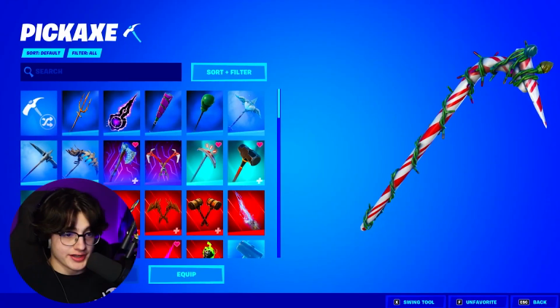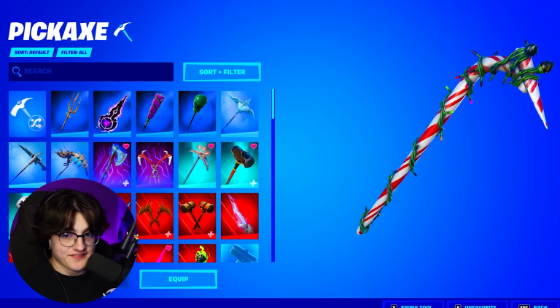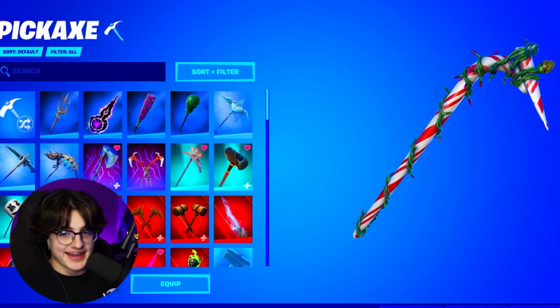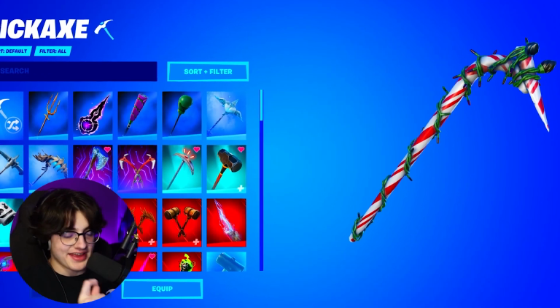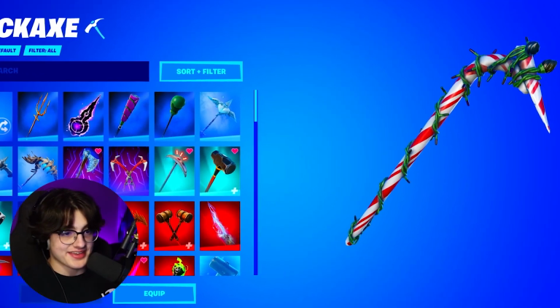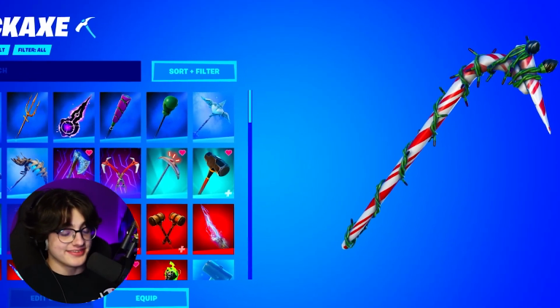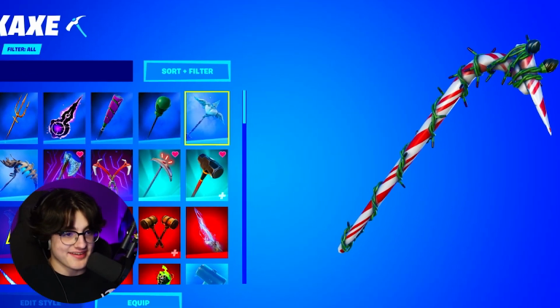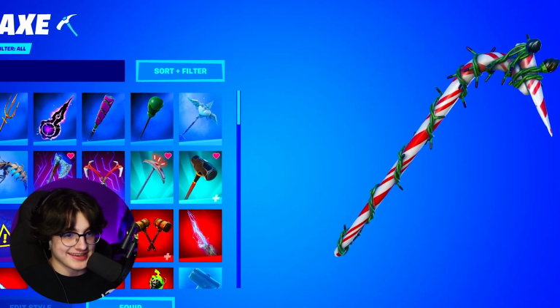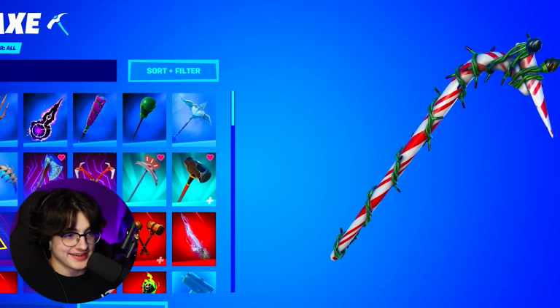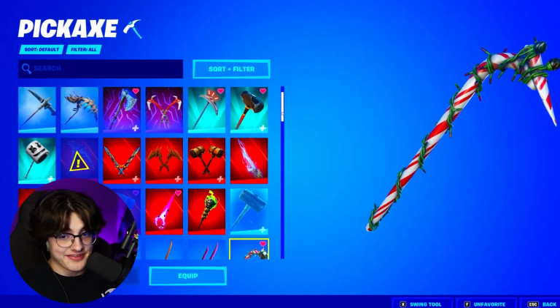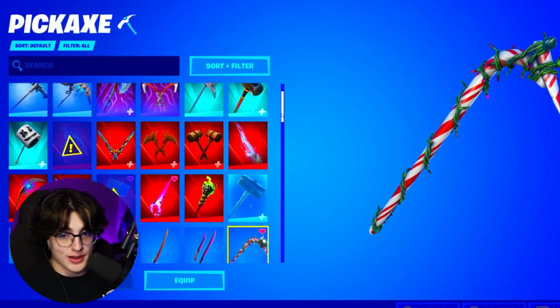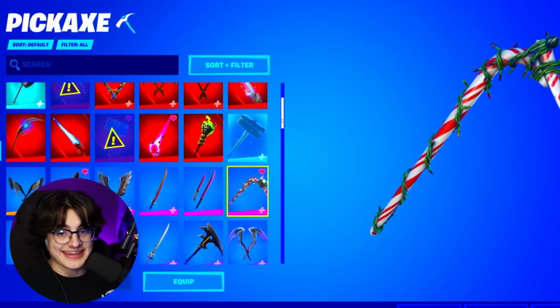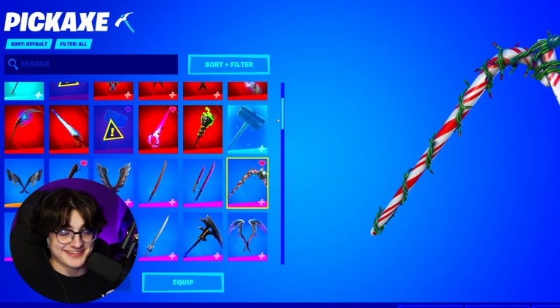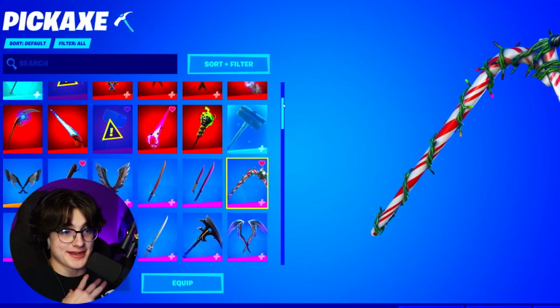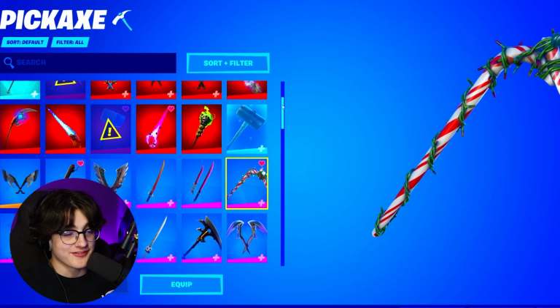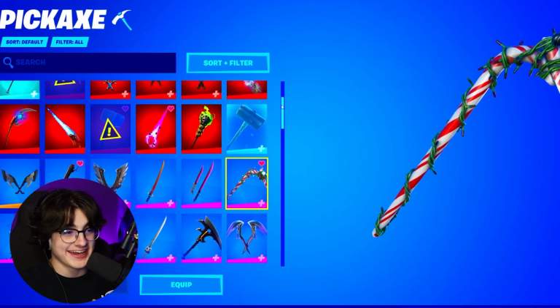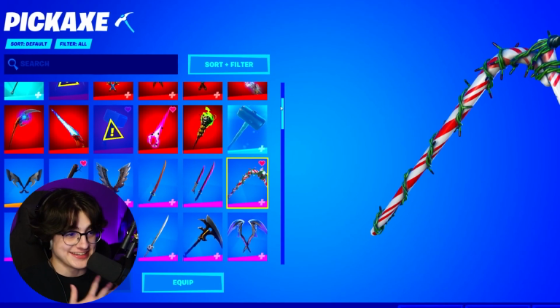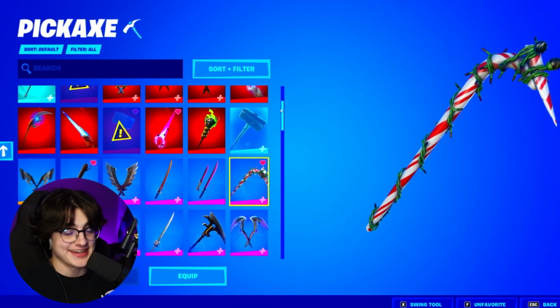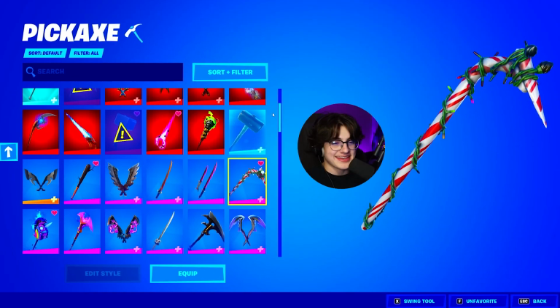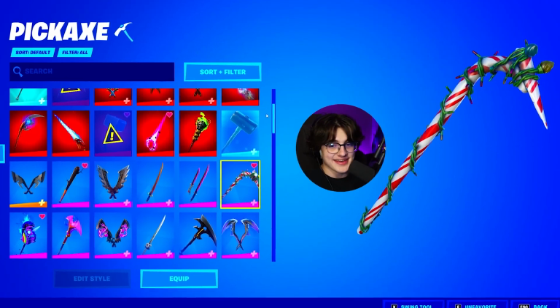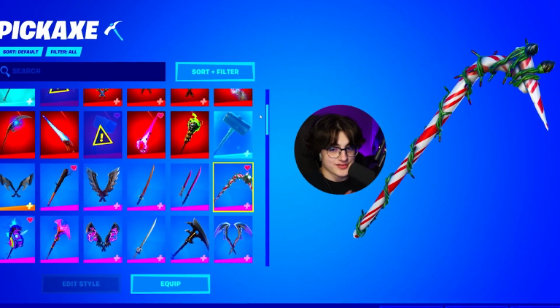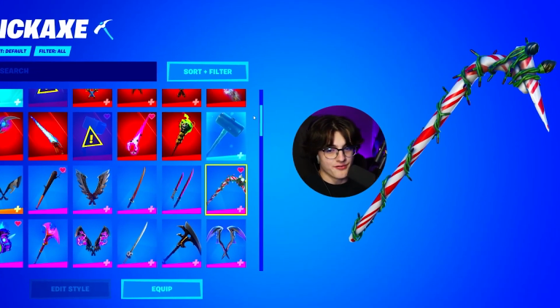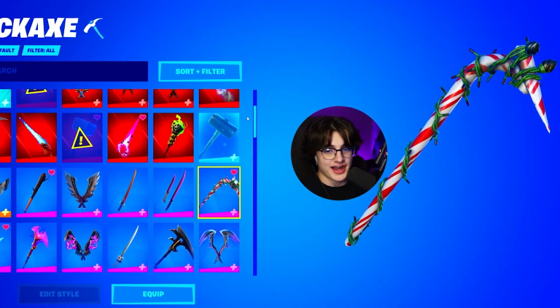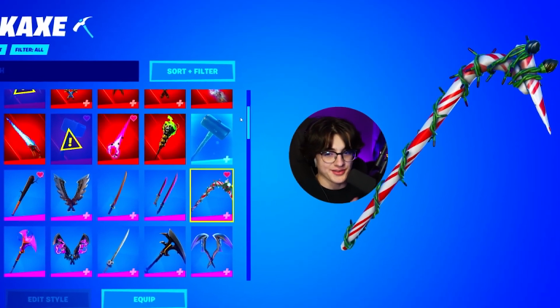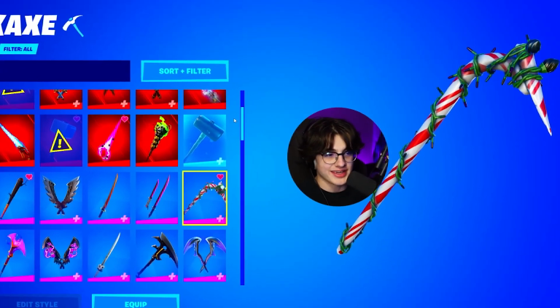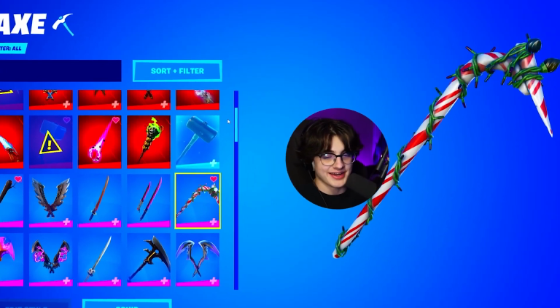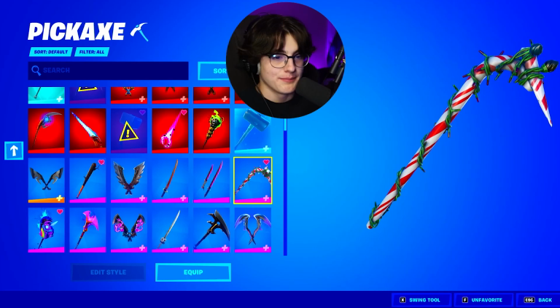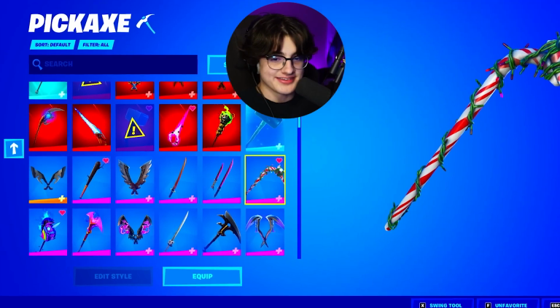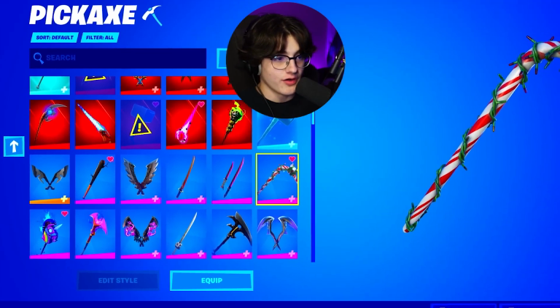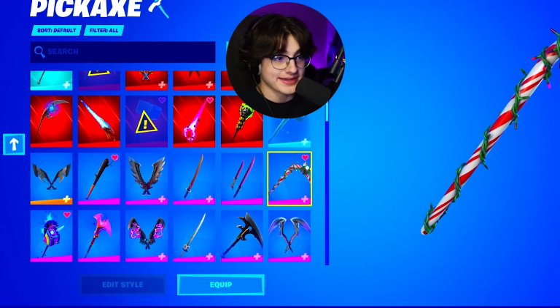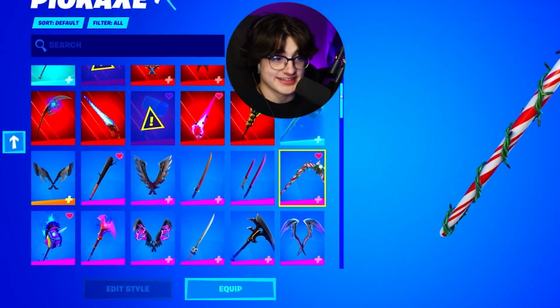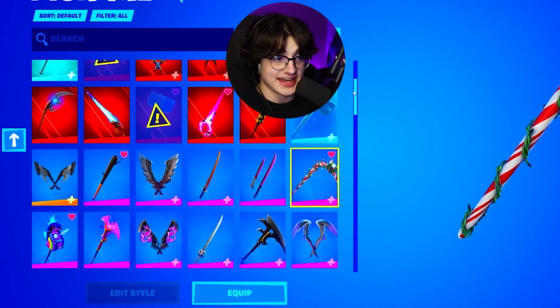Starting it off, we have the pickaxes. He does have the Candy Axe — he had this equipped, and the Candy Axe is one of my favorite pickaxes in the game. The Candy Axe is so fire. Let's see all the pickaxes he actually has.